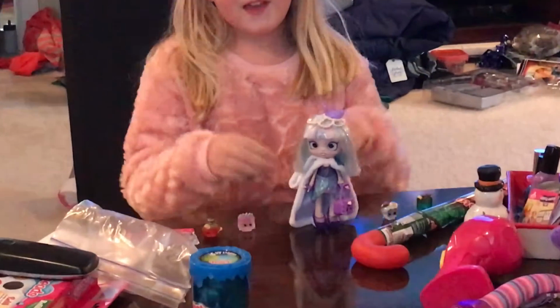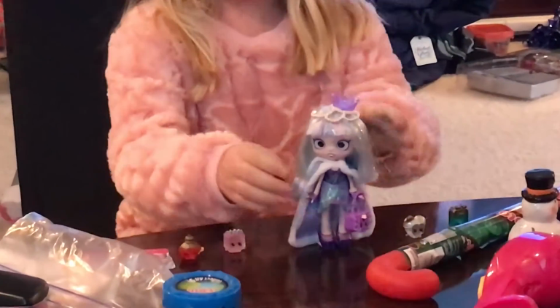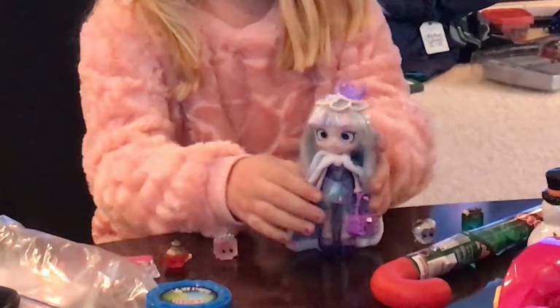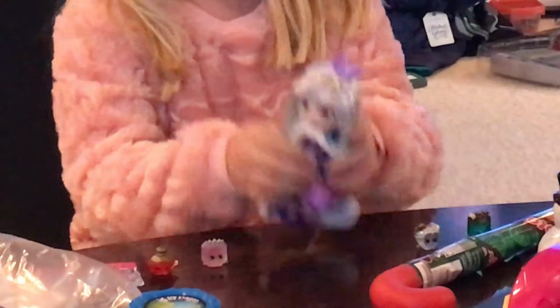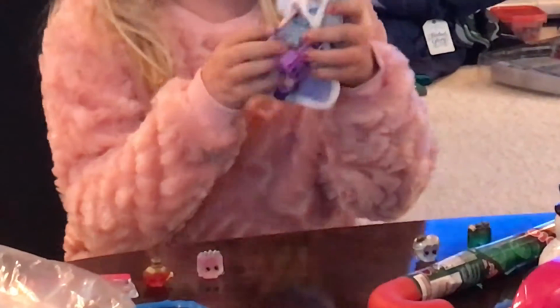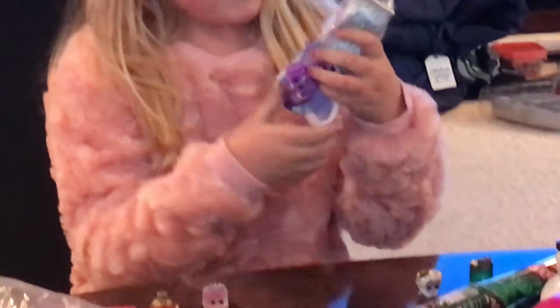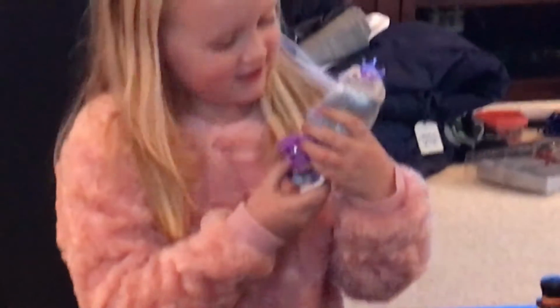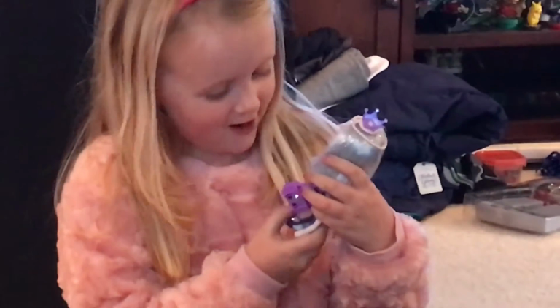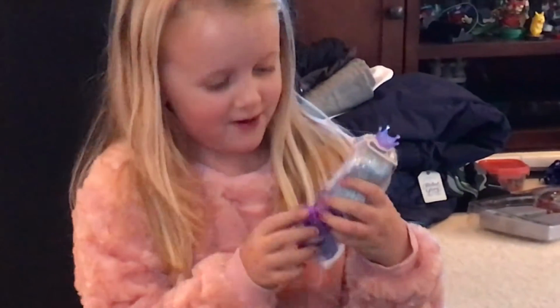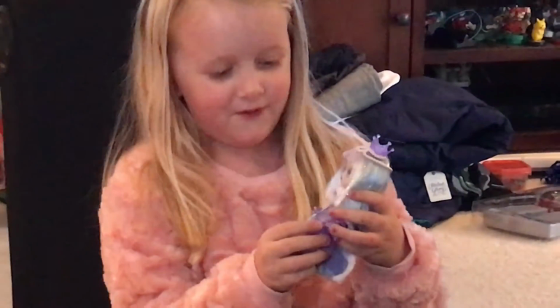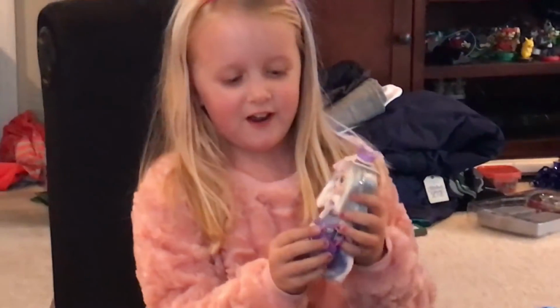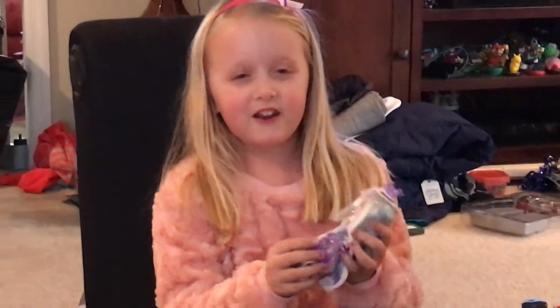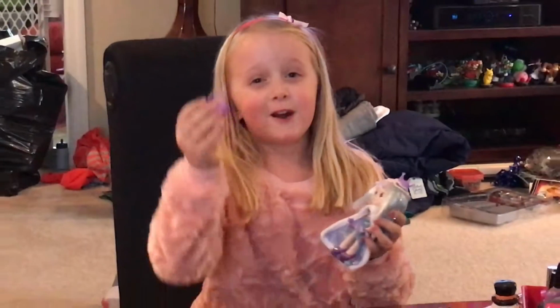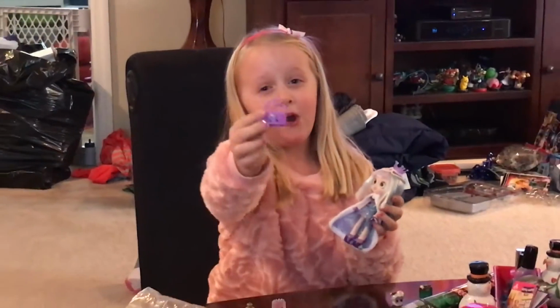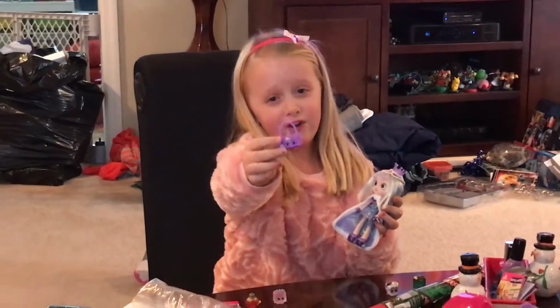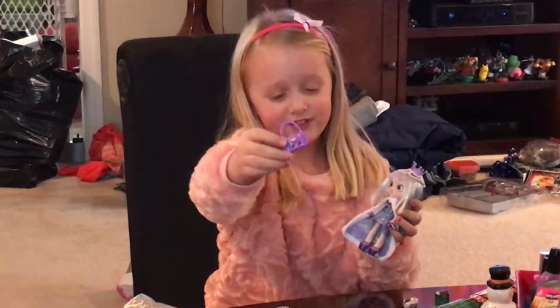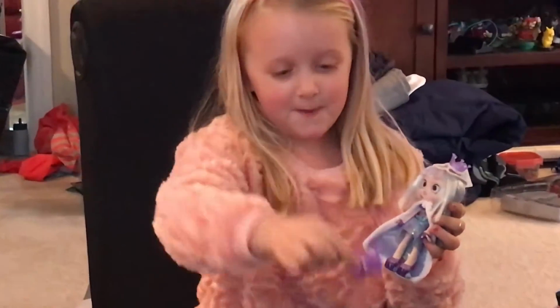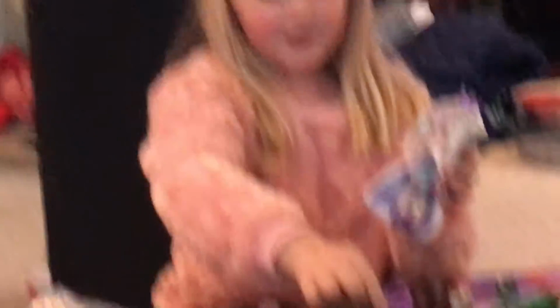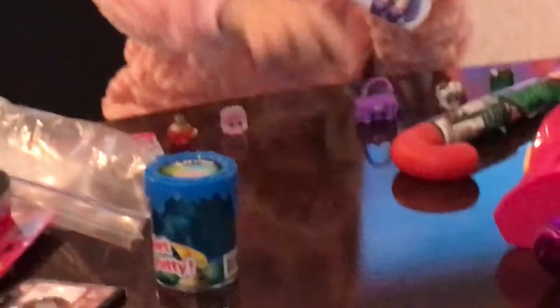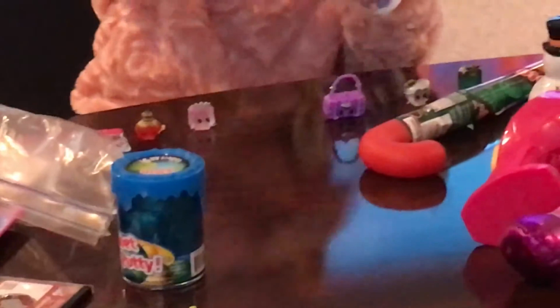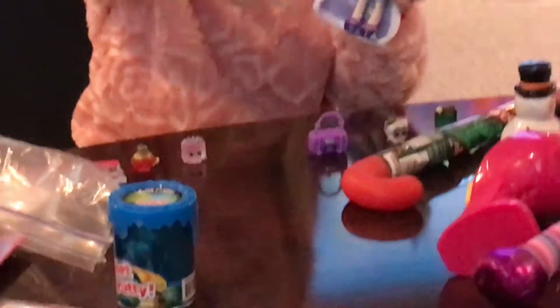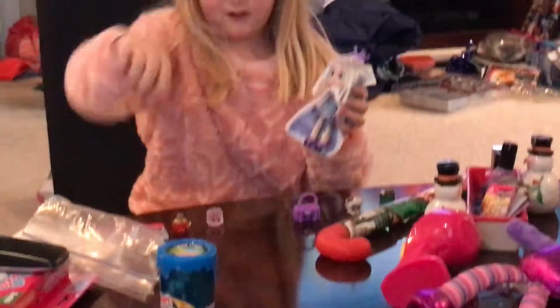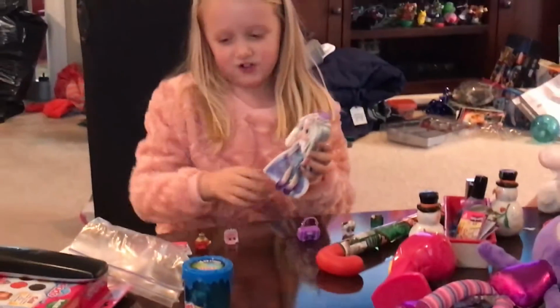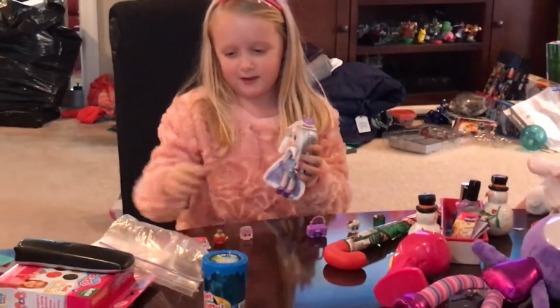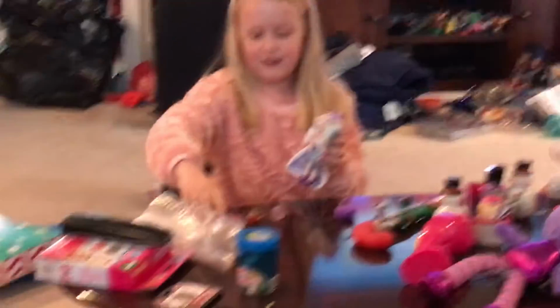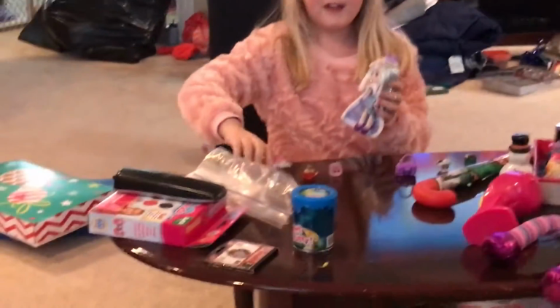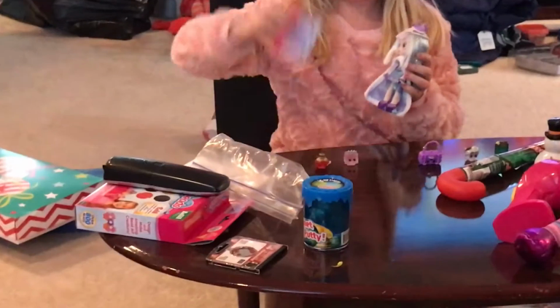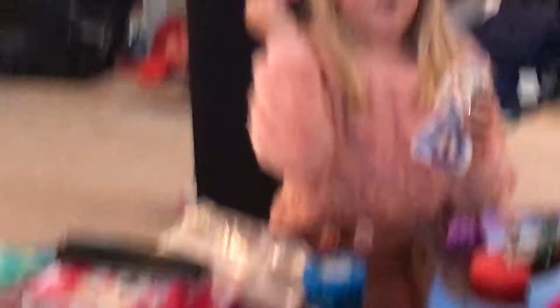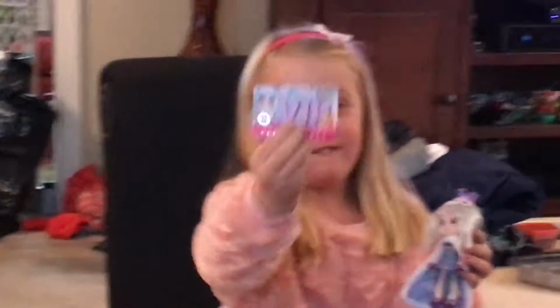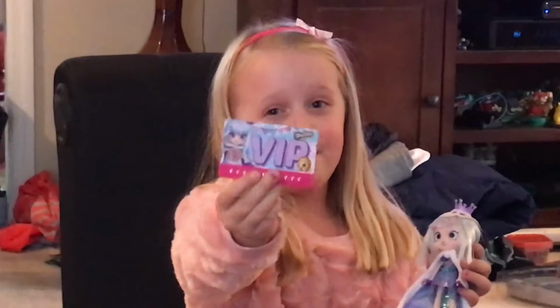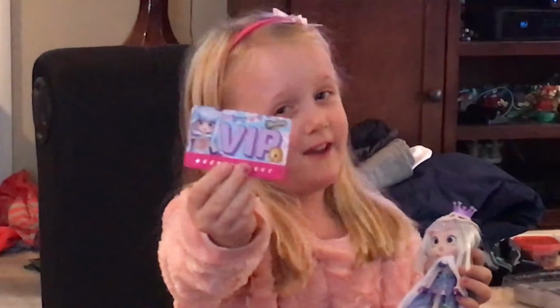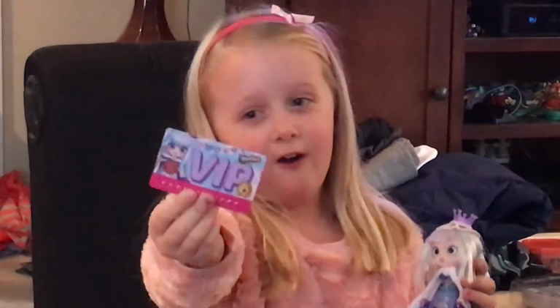Here she is. She's so beautiful. Here's her purse. And all these are her Shopkins. And here's her VIP card.